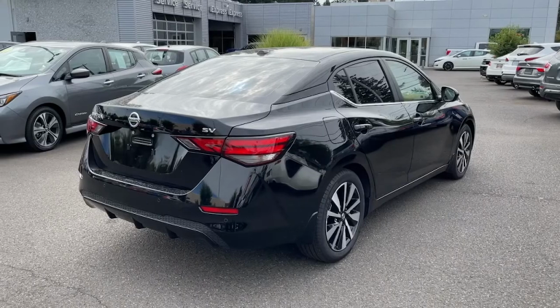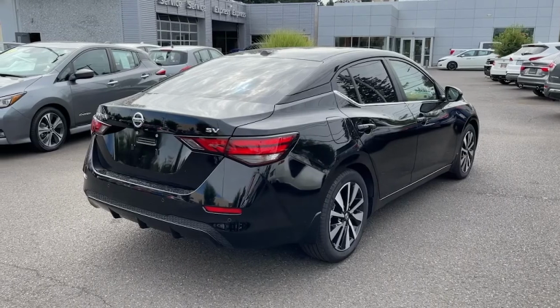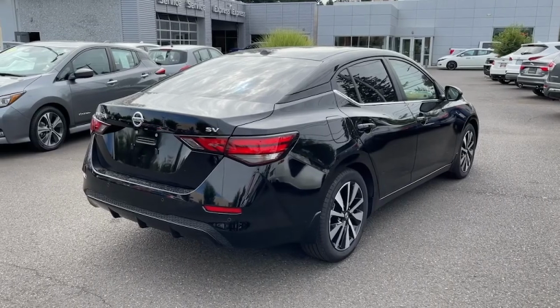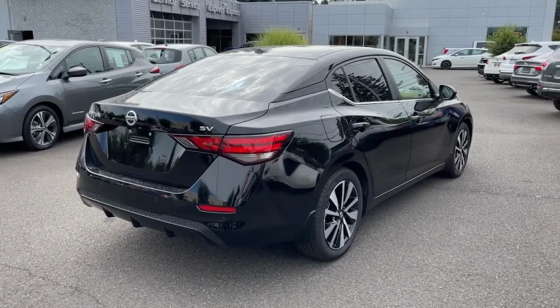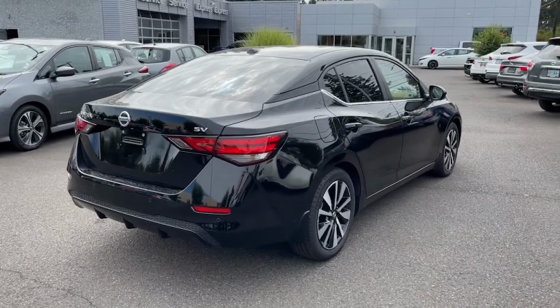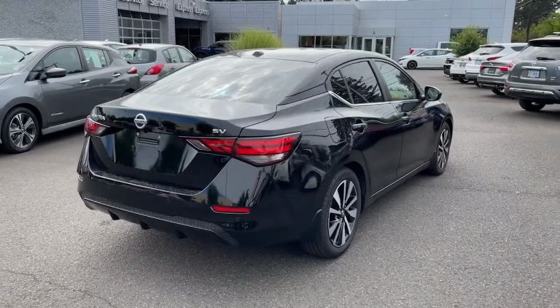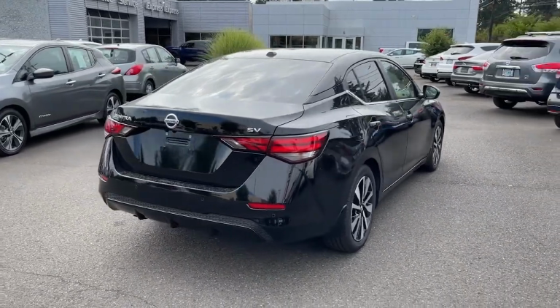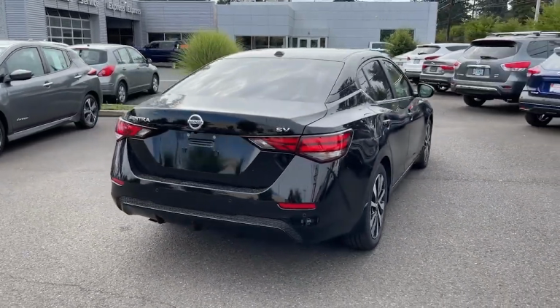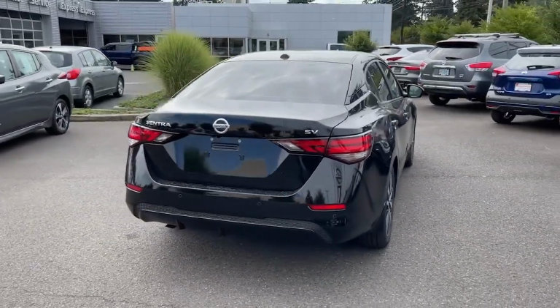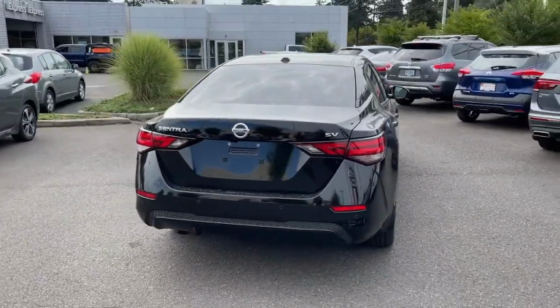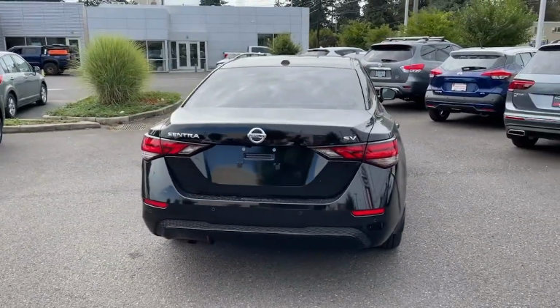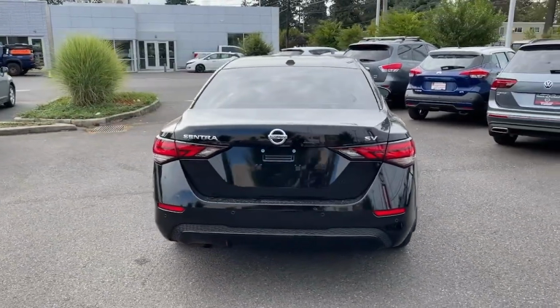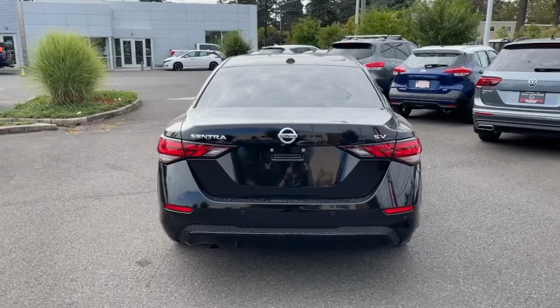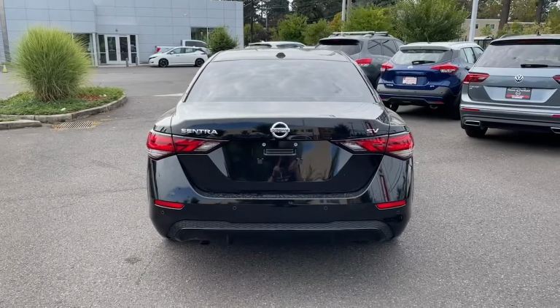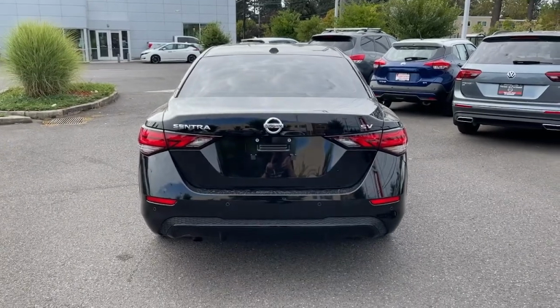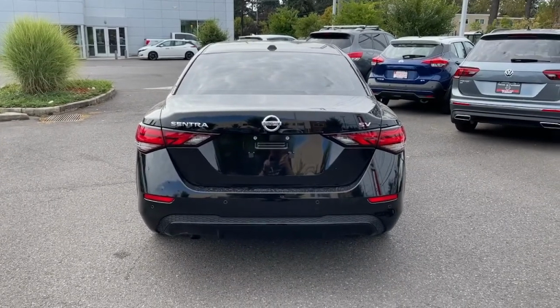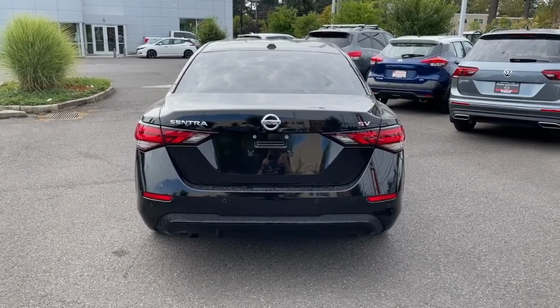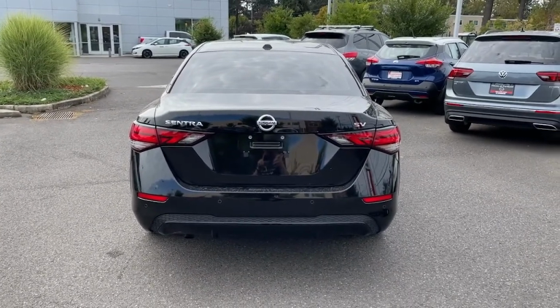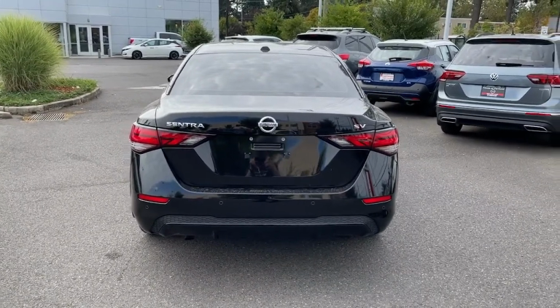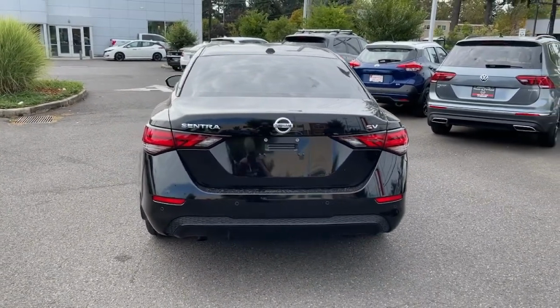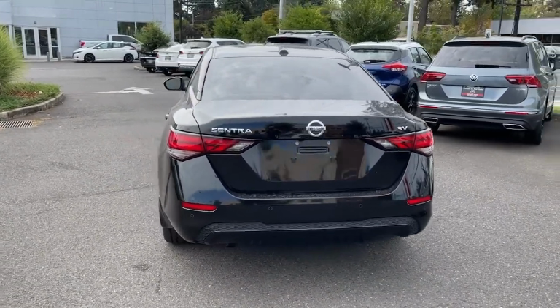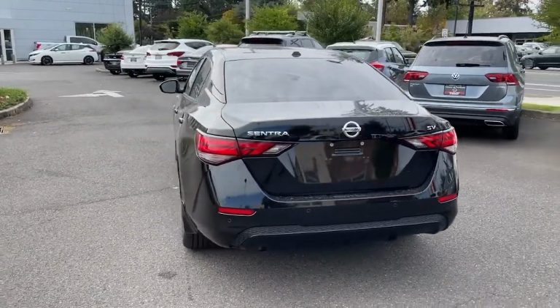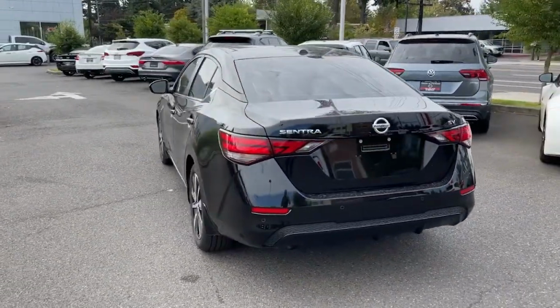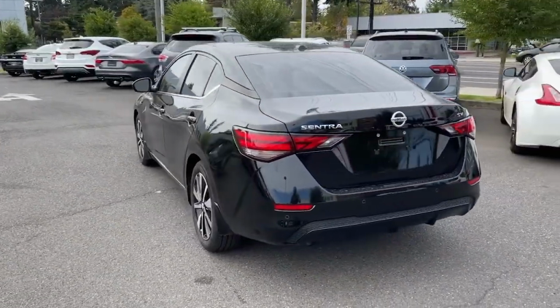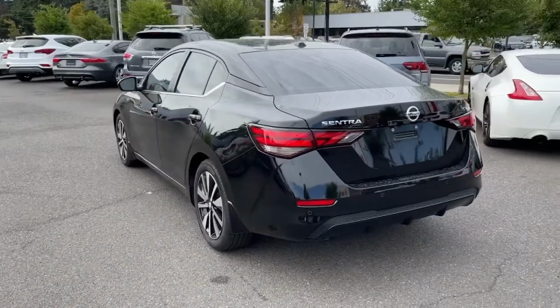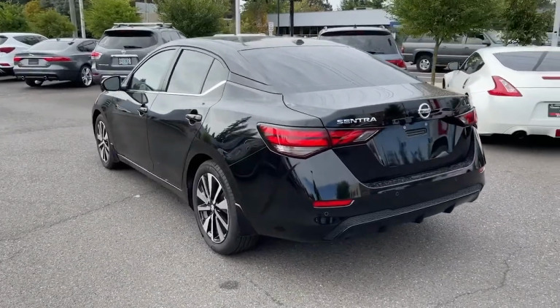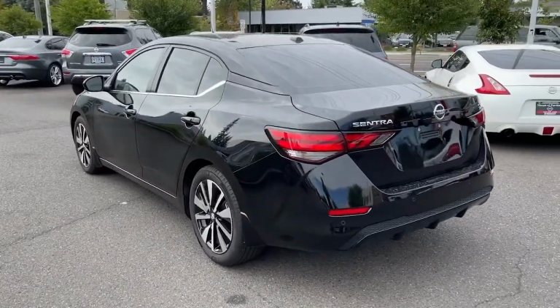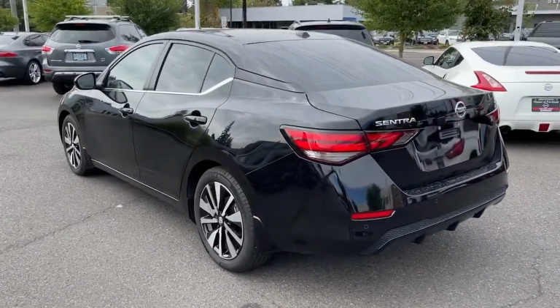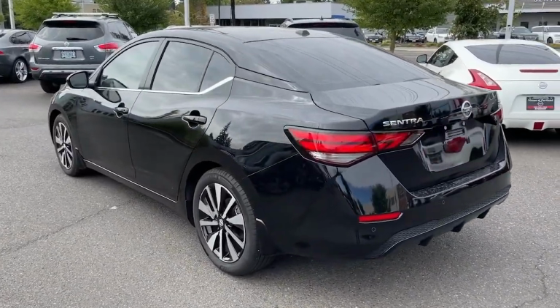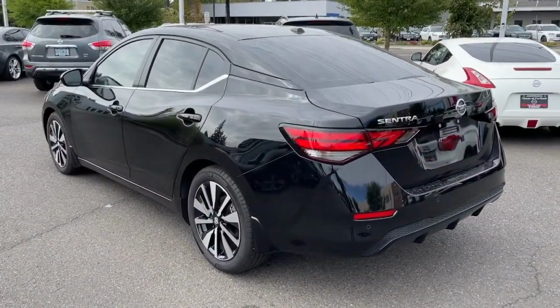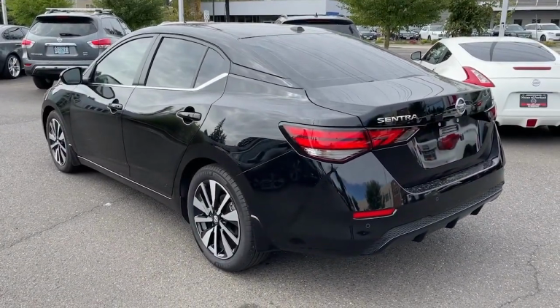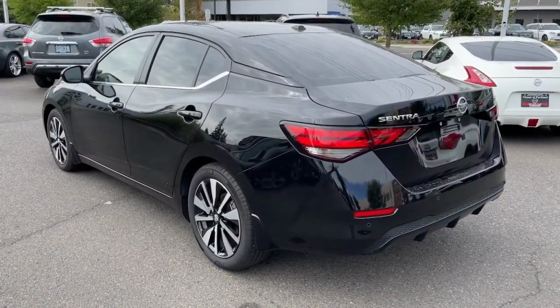Keyless entry, sun/moonroof, adaptive cruise control, backup camera, heated mirrors, lane-keeping assist, satellite radio, four-cylinder engine, keyless start, remote engine start.